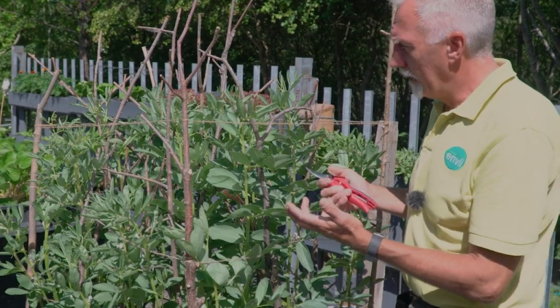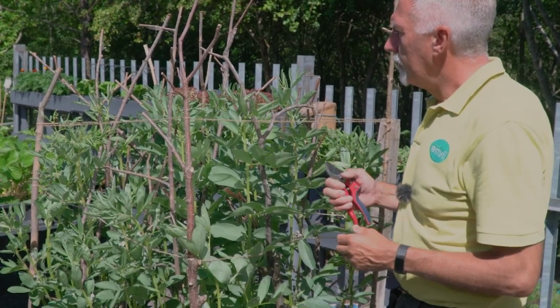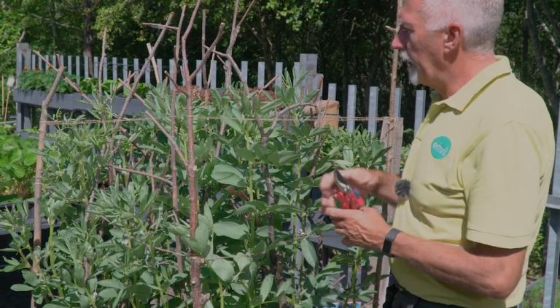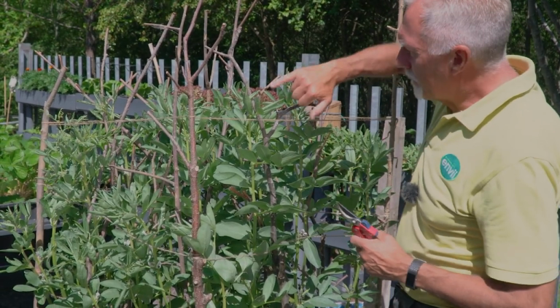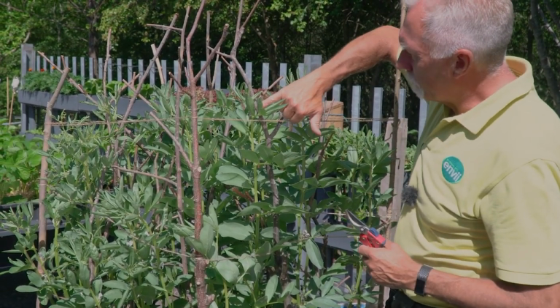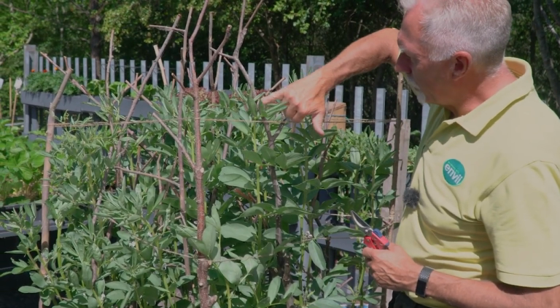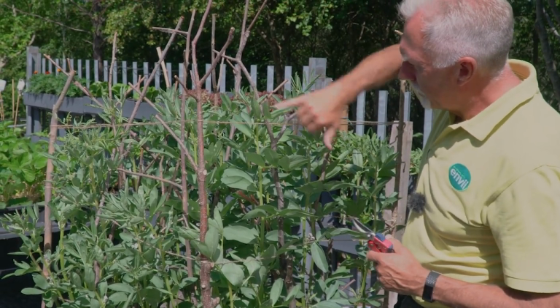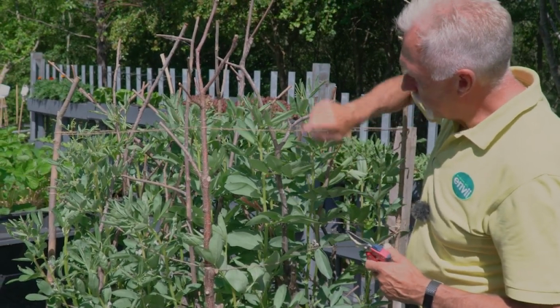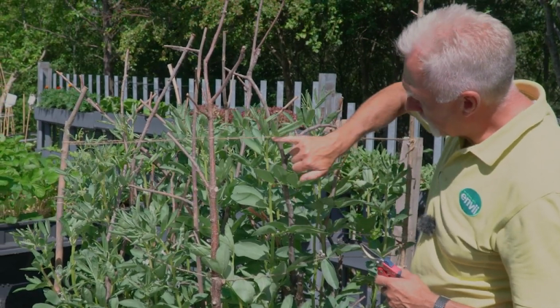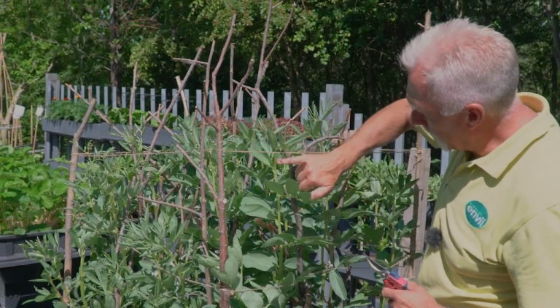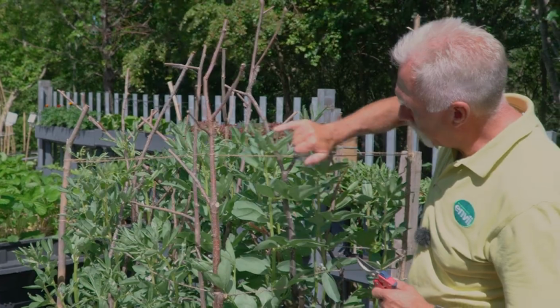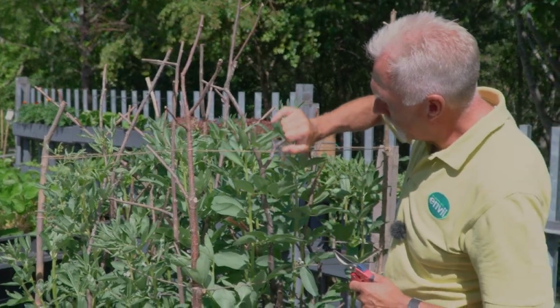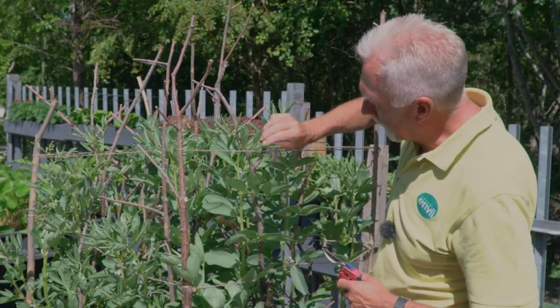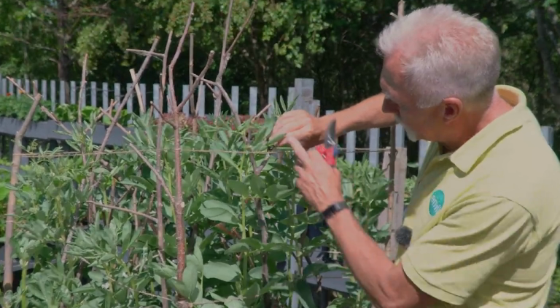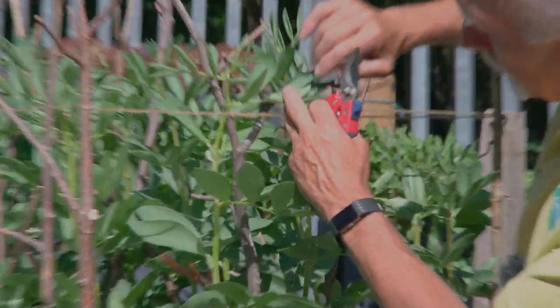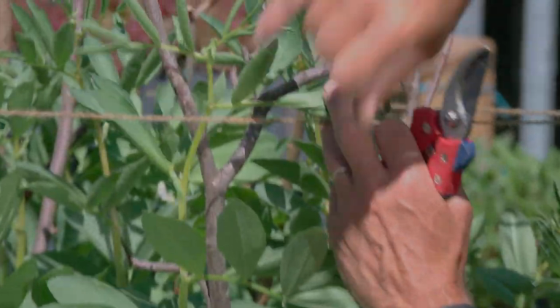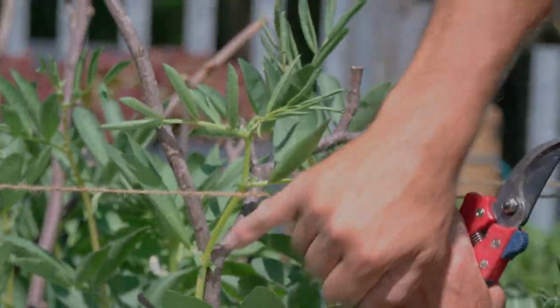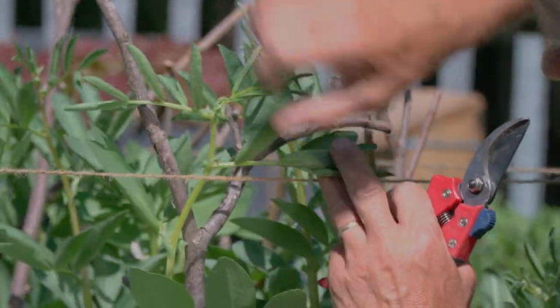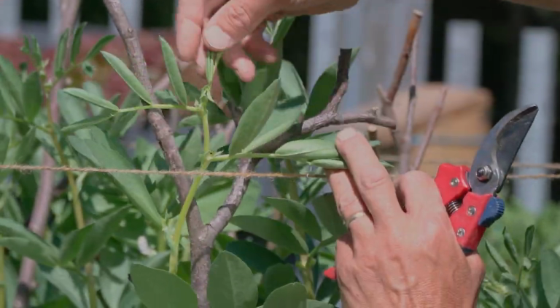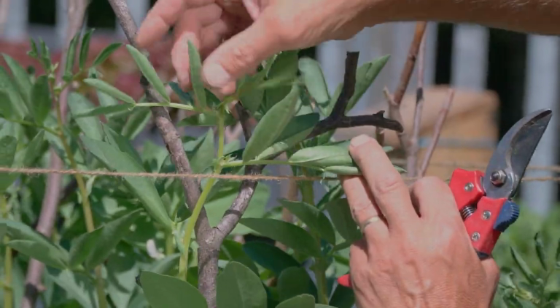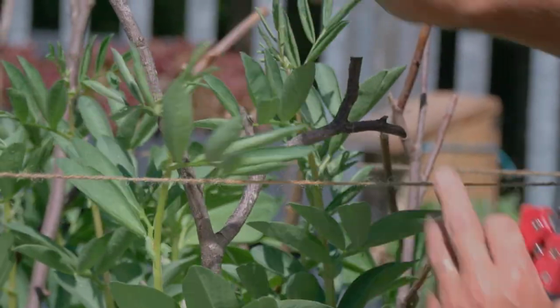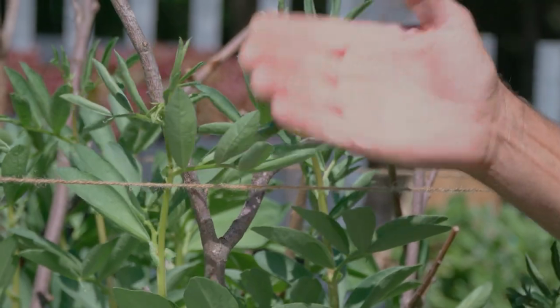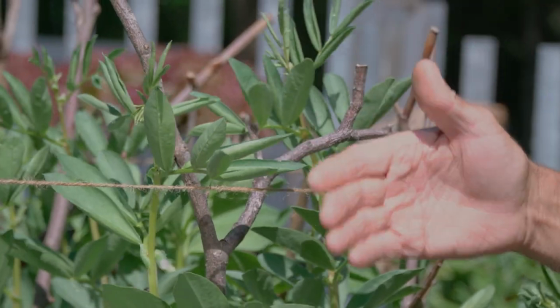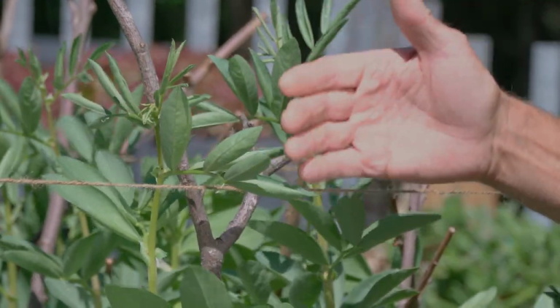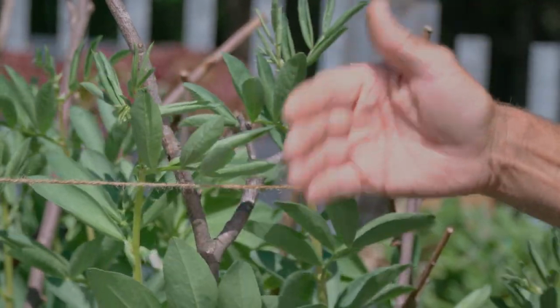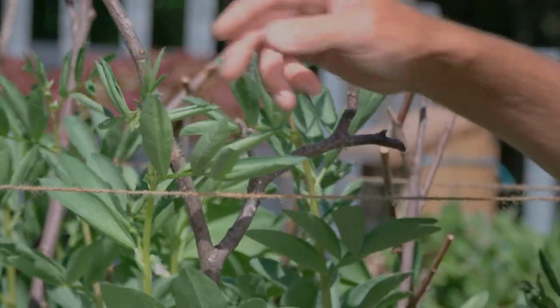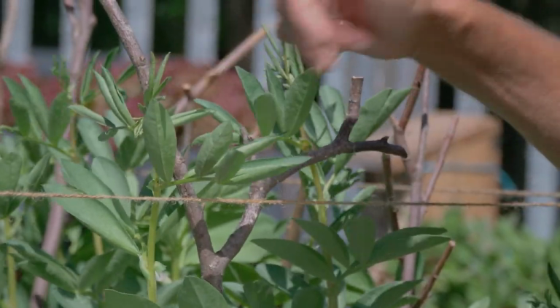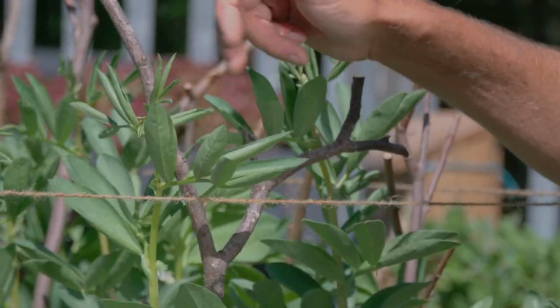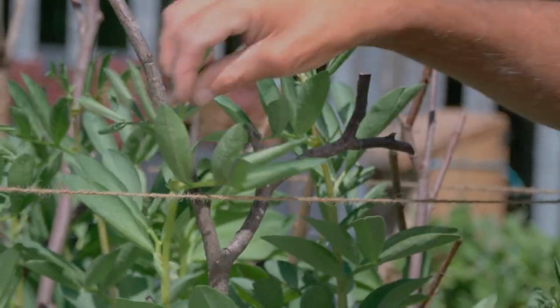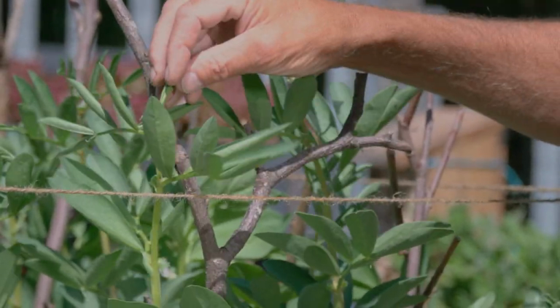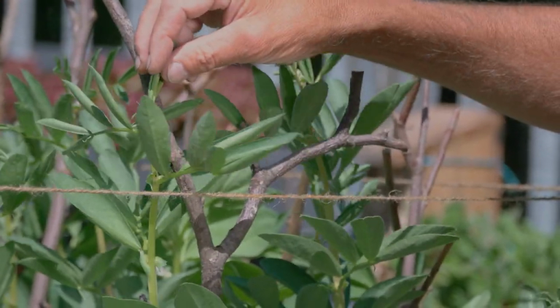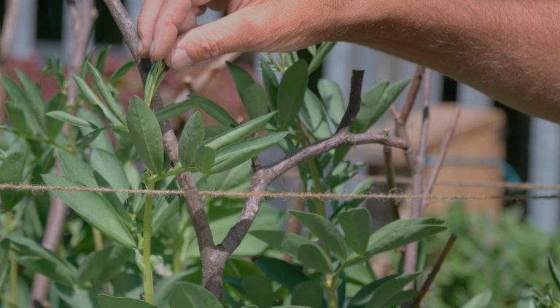They tend to be right at the top because this is the most tender part of the plant. As you can see it's quite thin and spindly and it's all fresh leaf, so it's easy for the blackfly to get the sap from the broad bean itself.